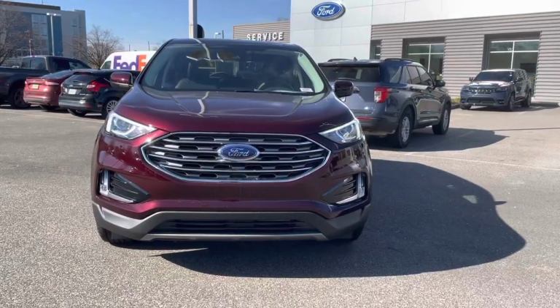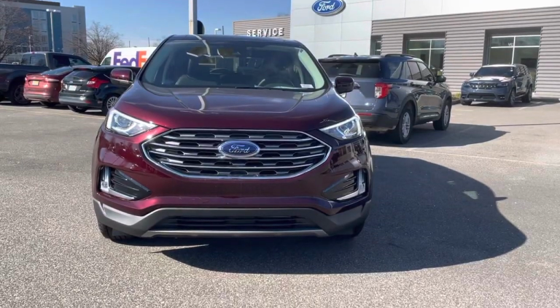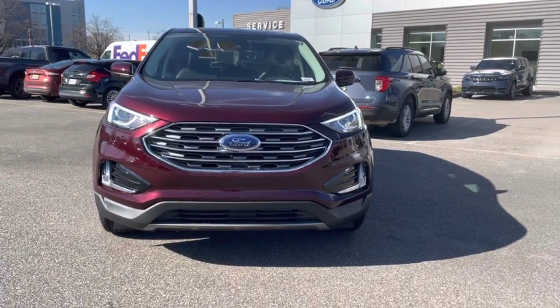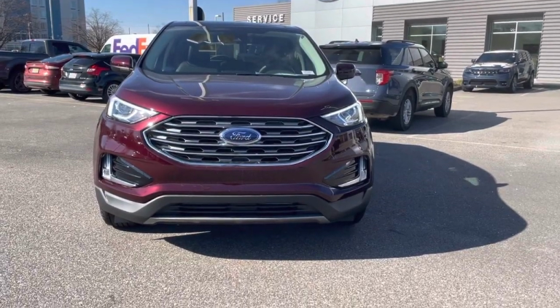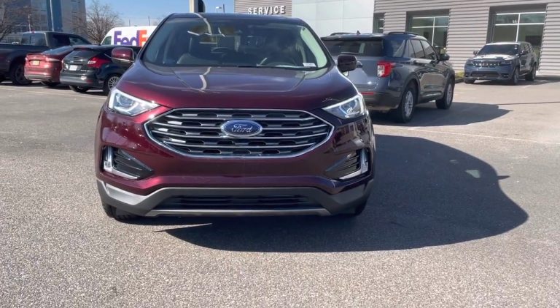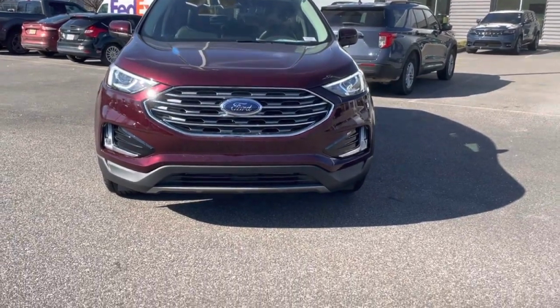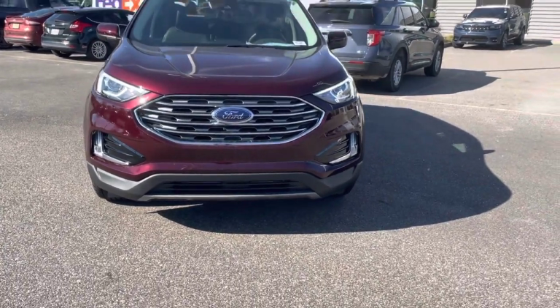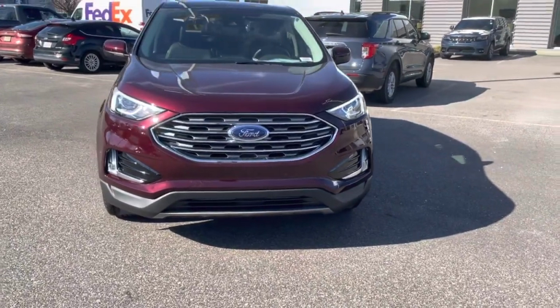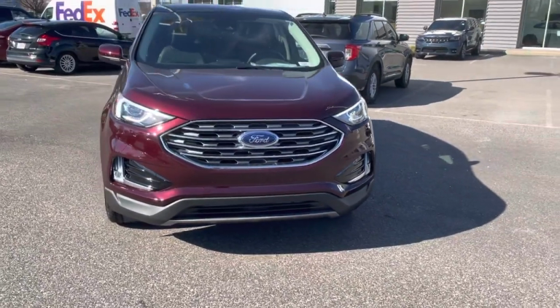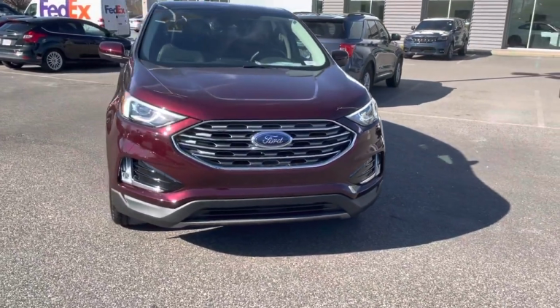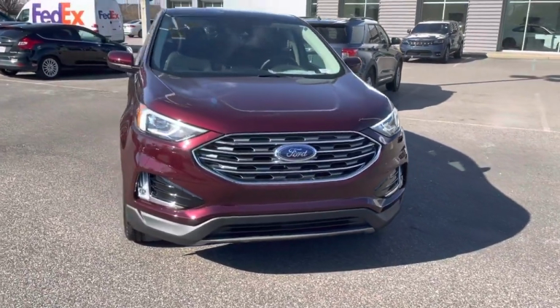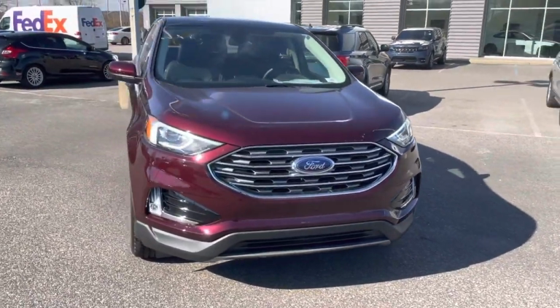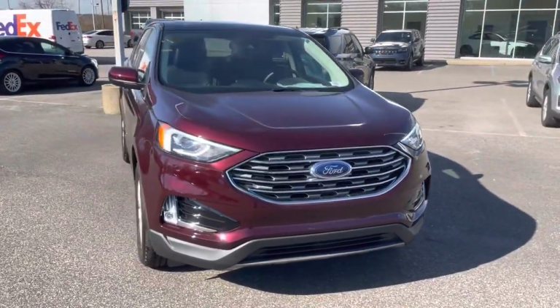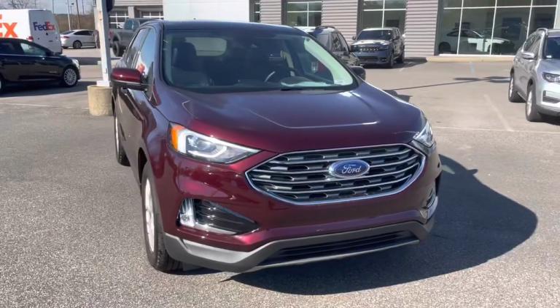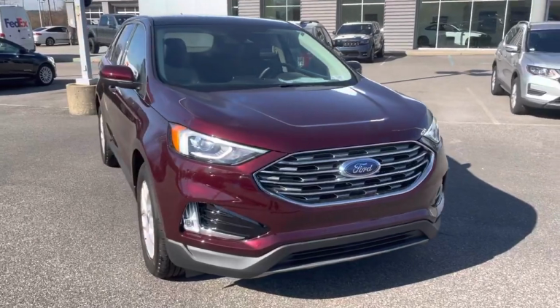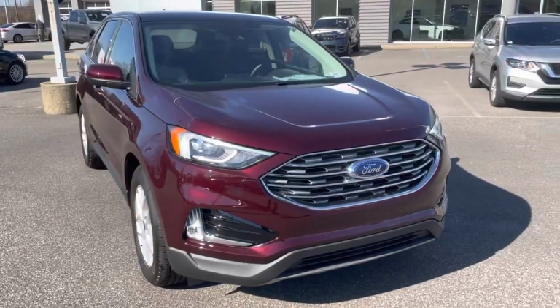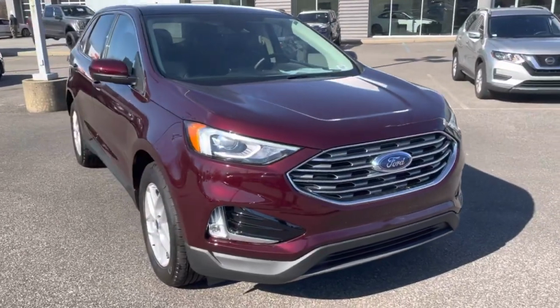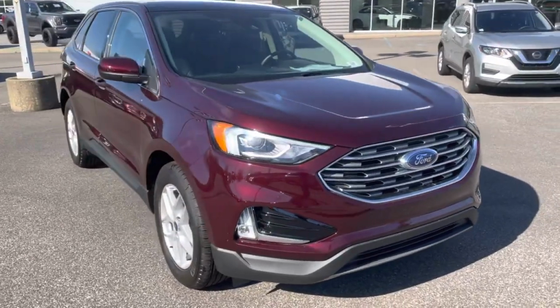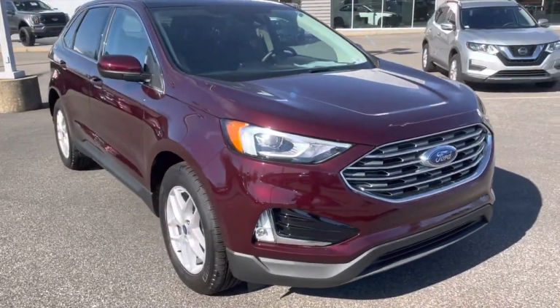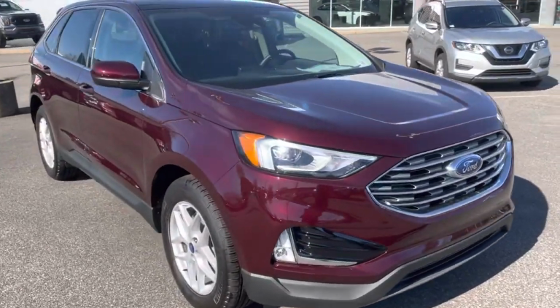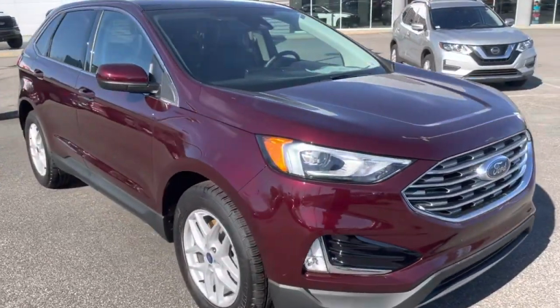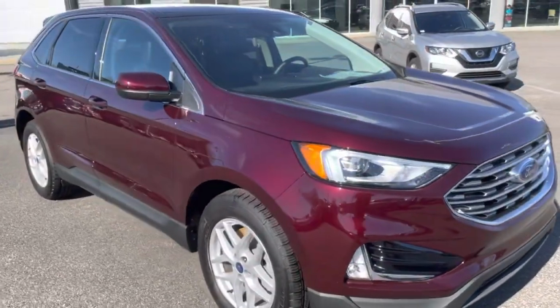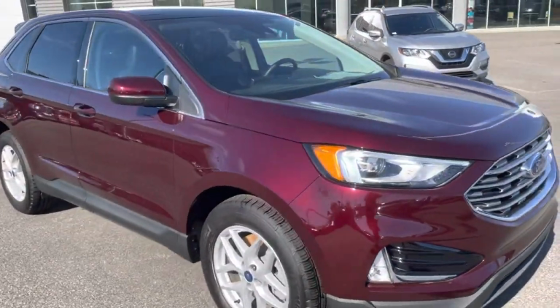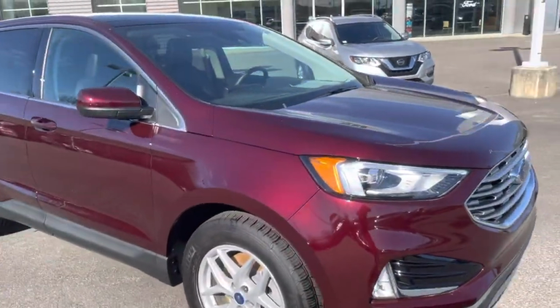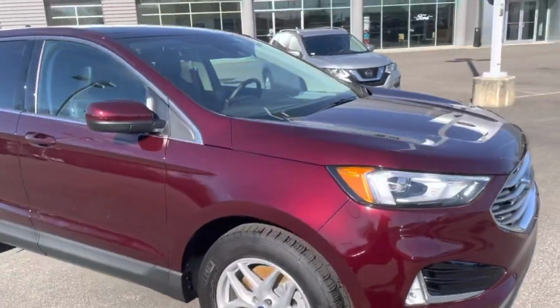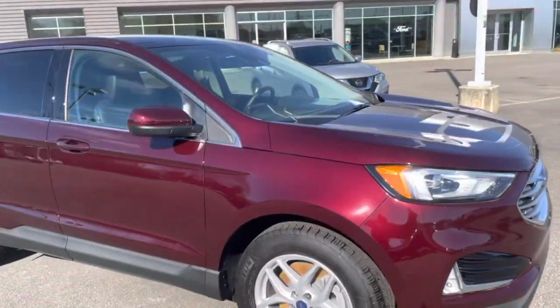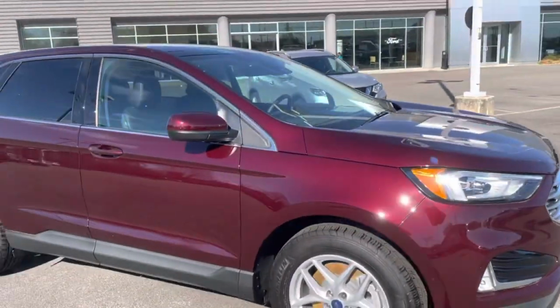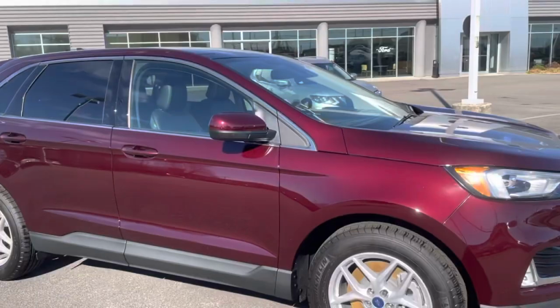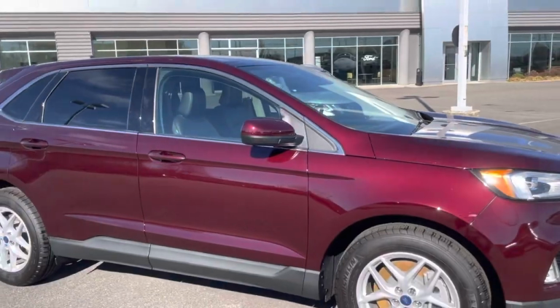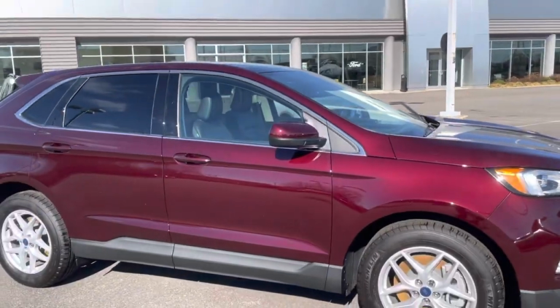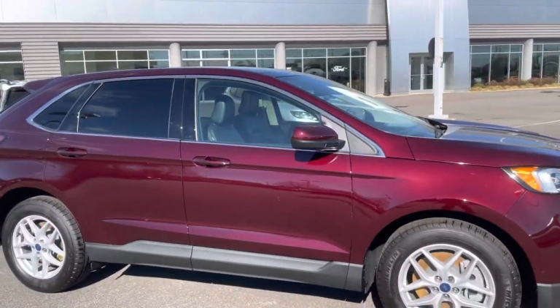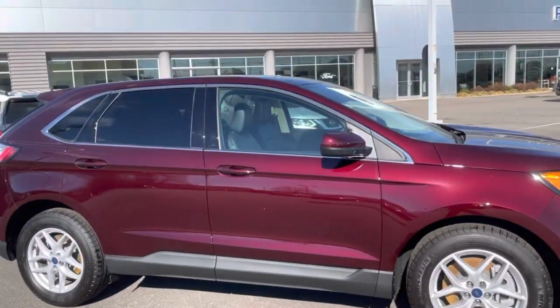This is a 2021 Ford Edge SEL here at Porter Ford. It's Burgundy Velvet in color, which is a very beautiful and very popular color.